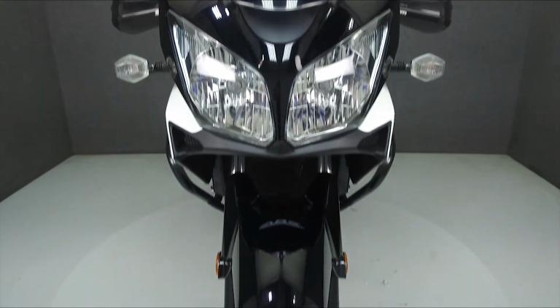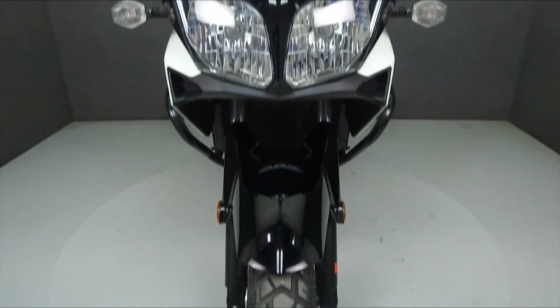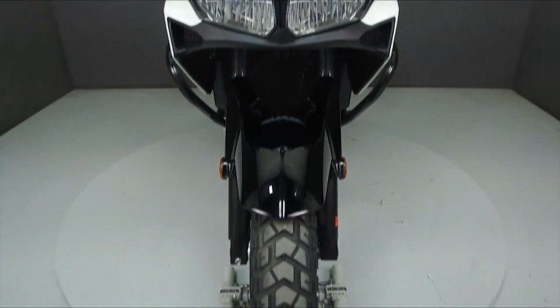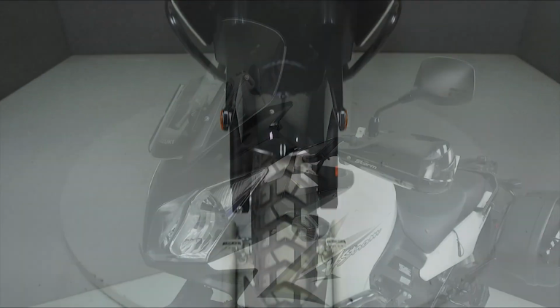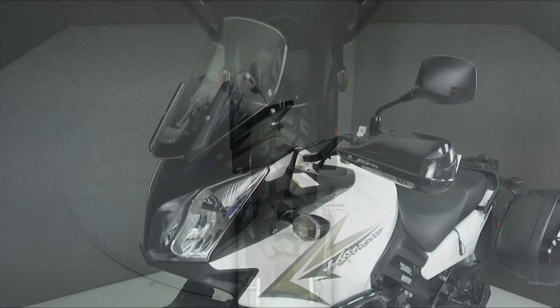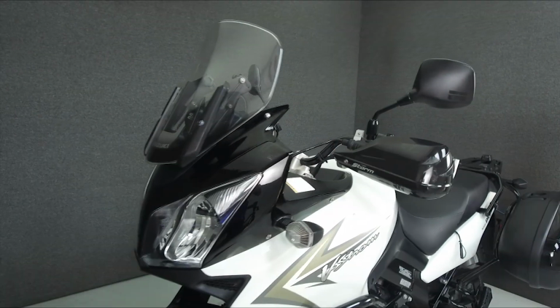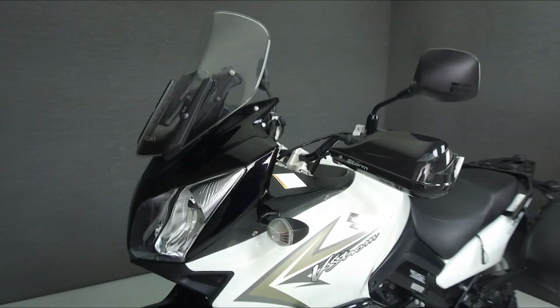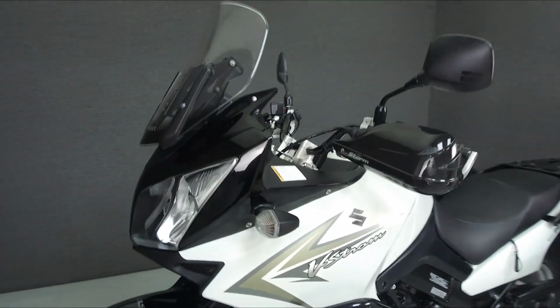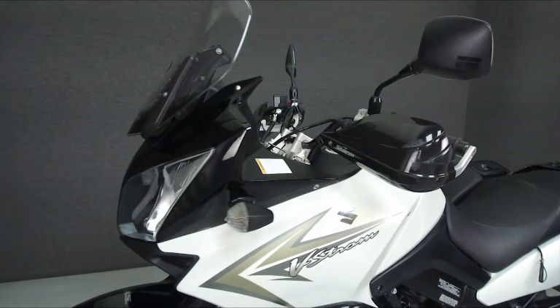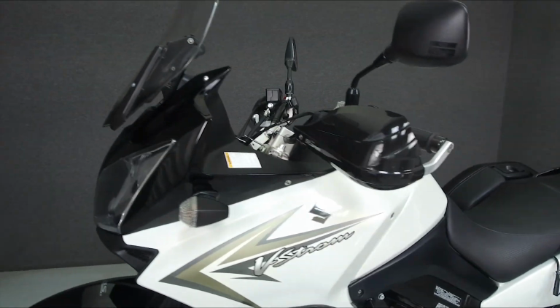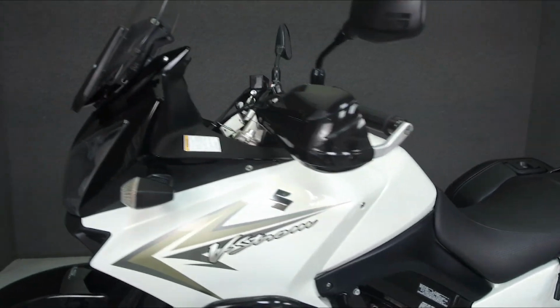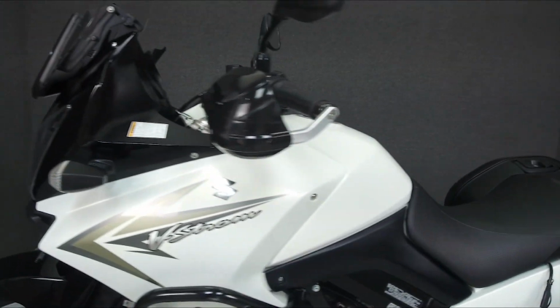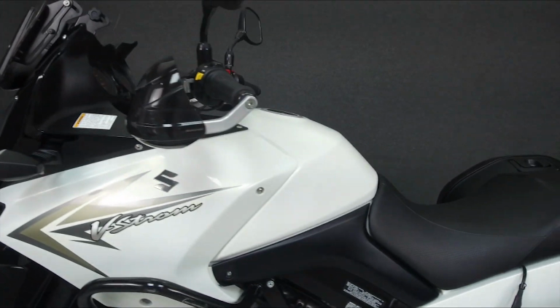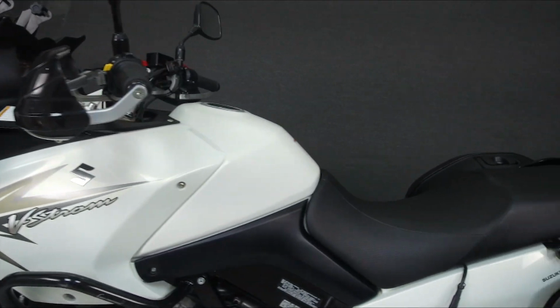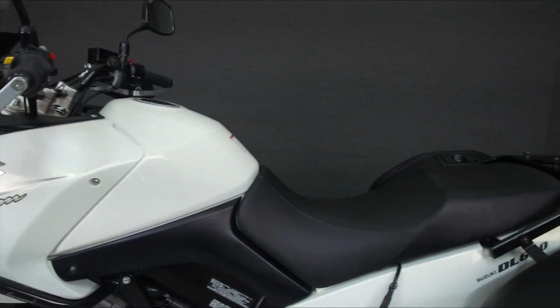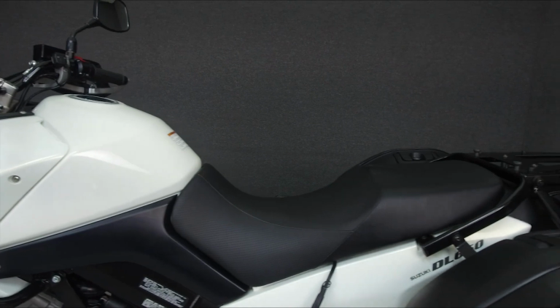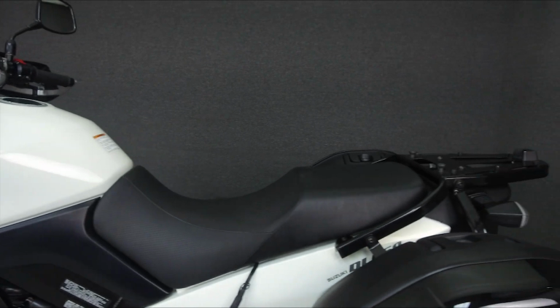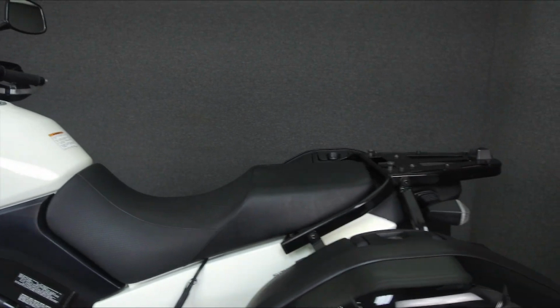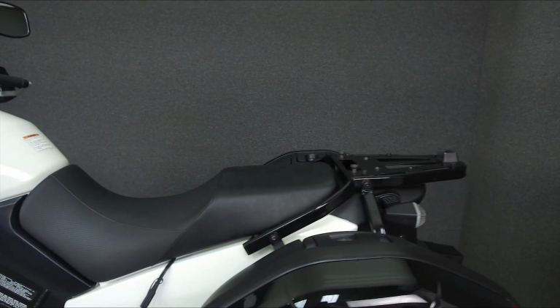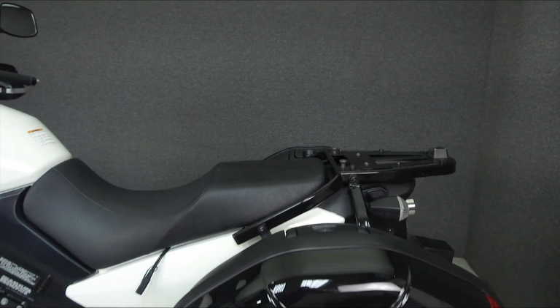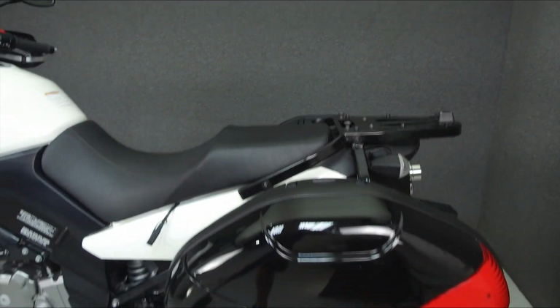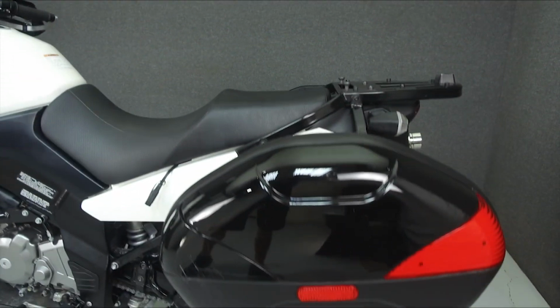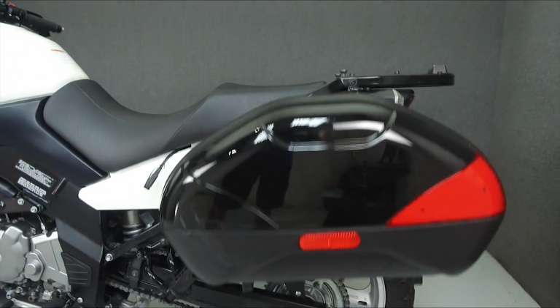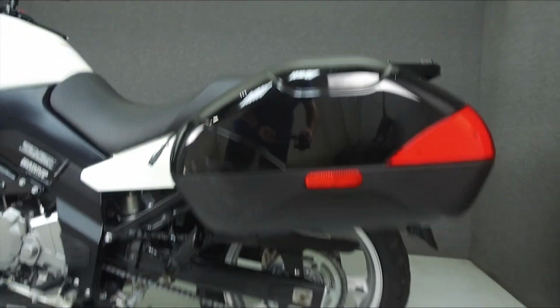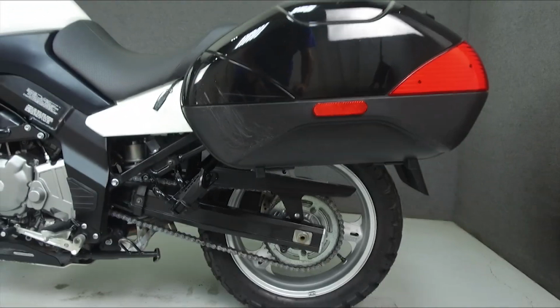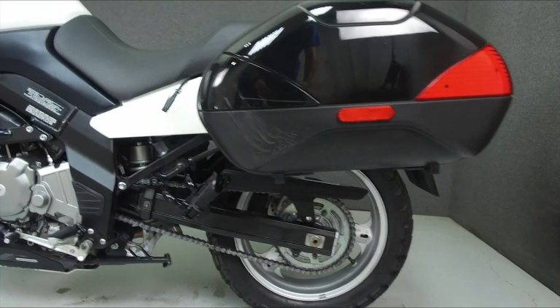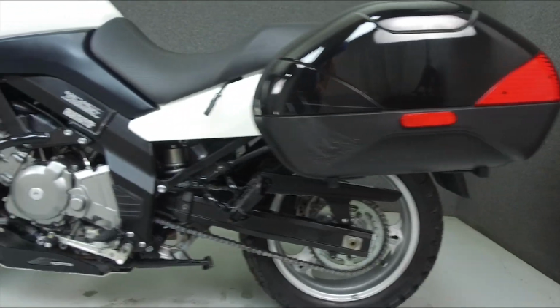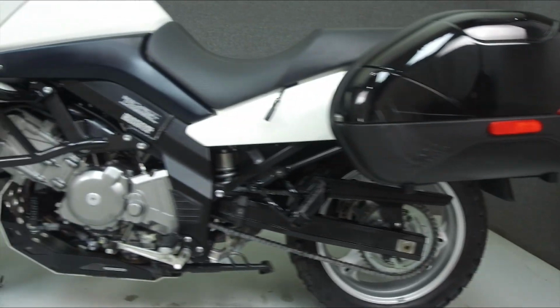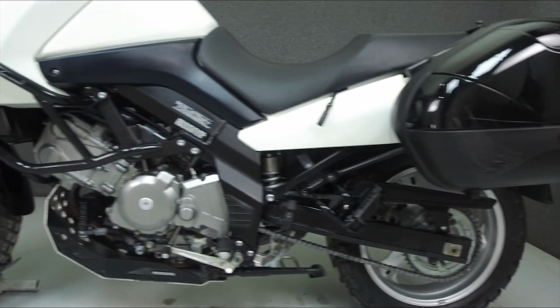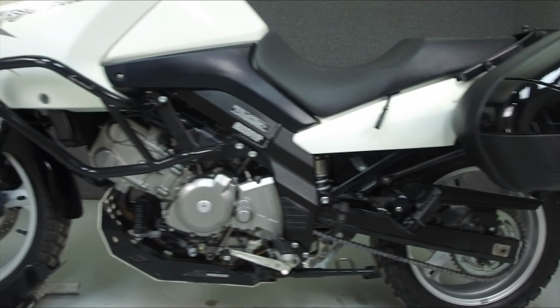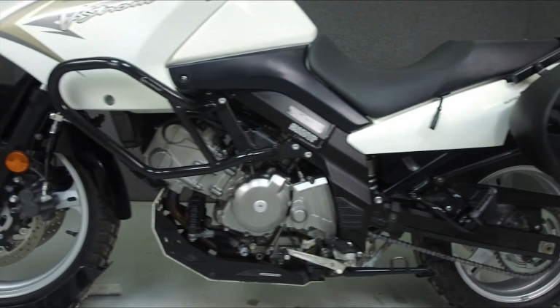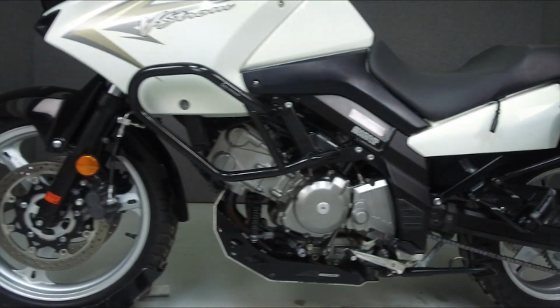It has a seat height of 32.3 inches and a dry weight of 485 lbs. This bike comes equipped with ABS and has been upgraded with handguards, an engine guard, saddlebags, and a skid plate.